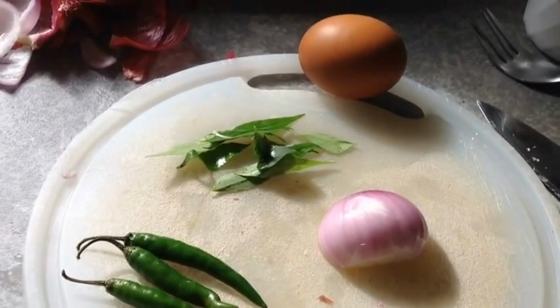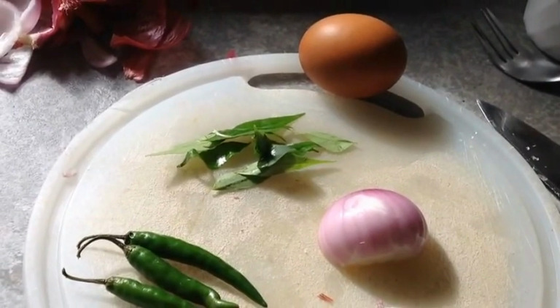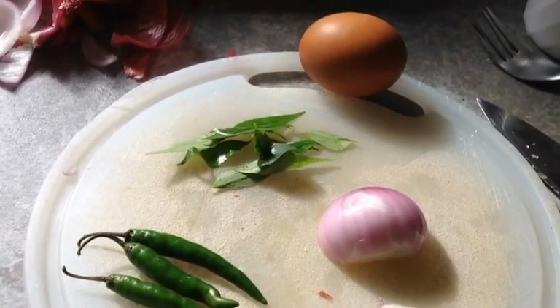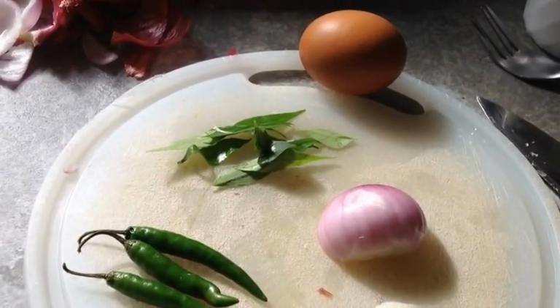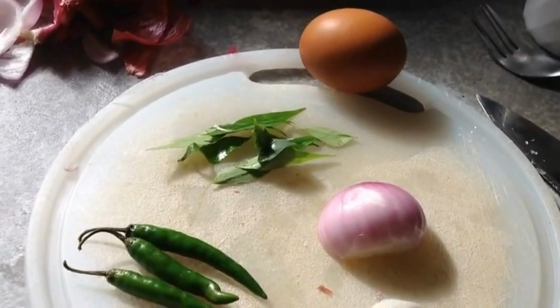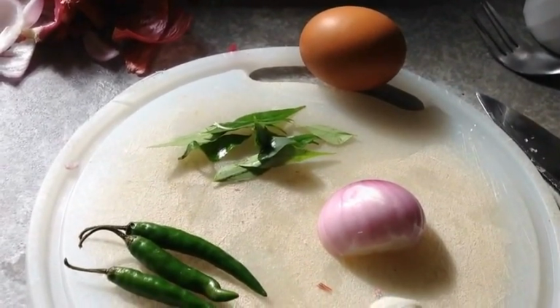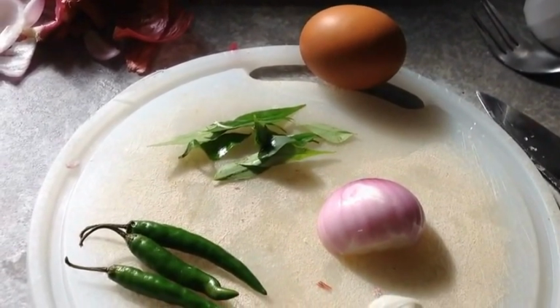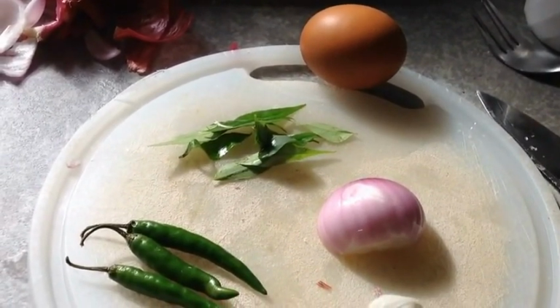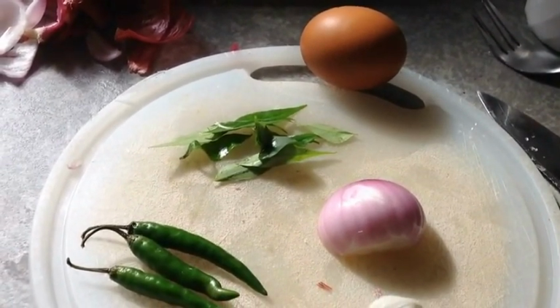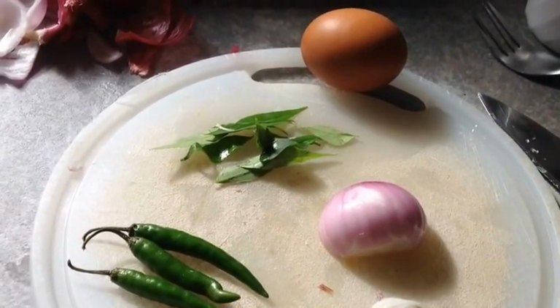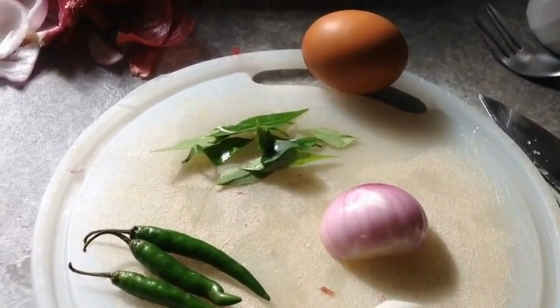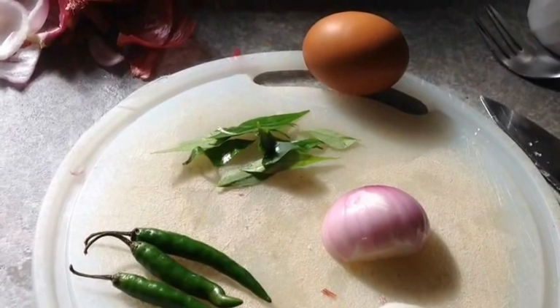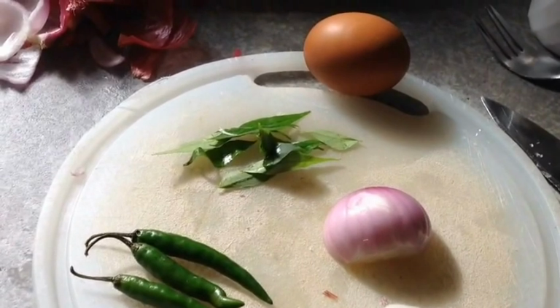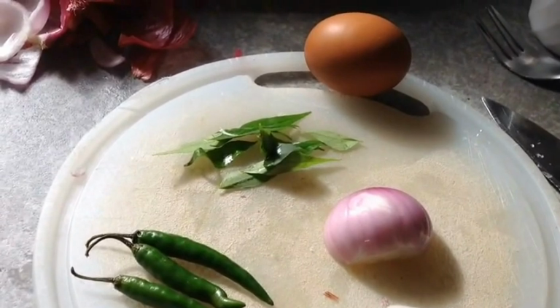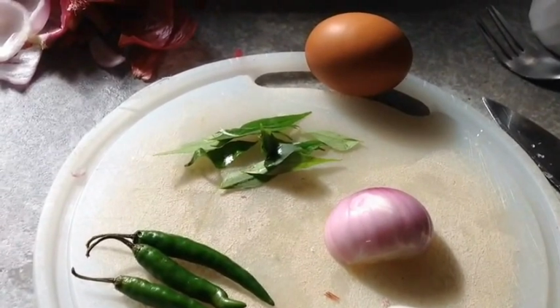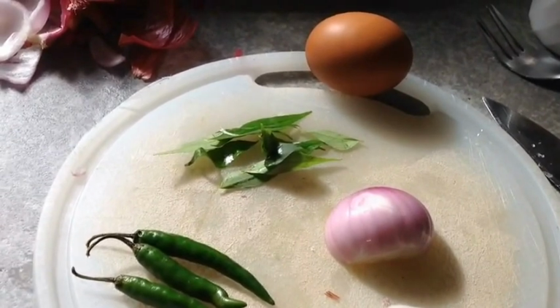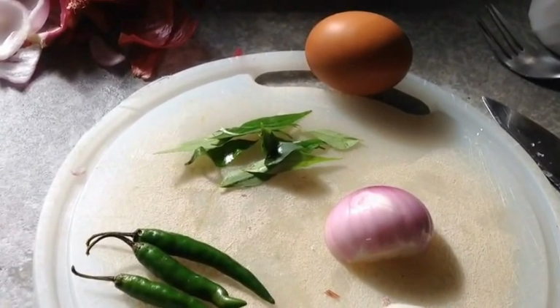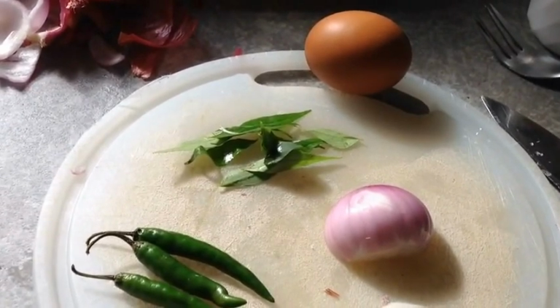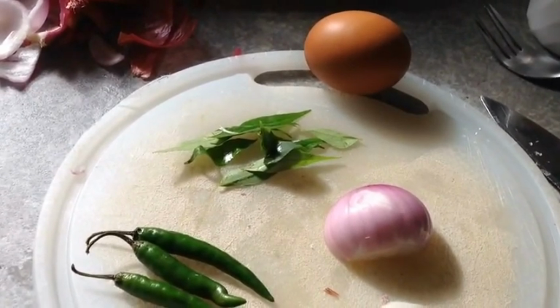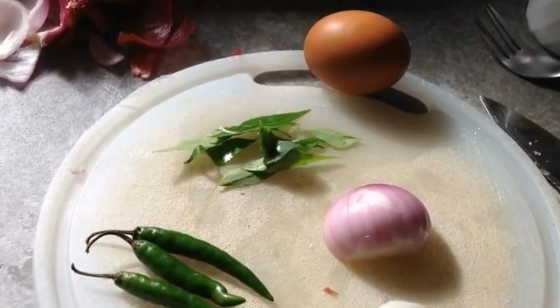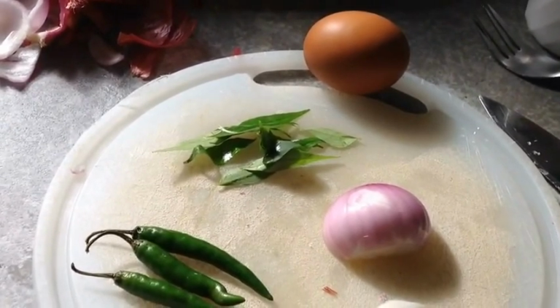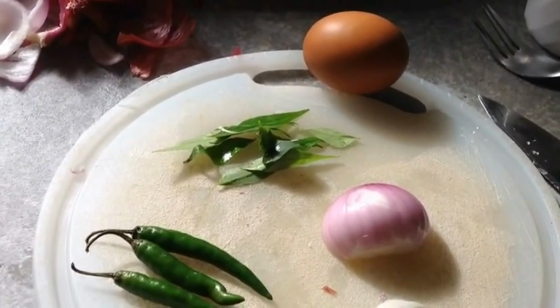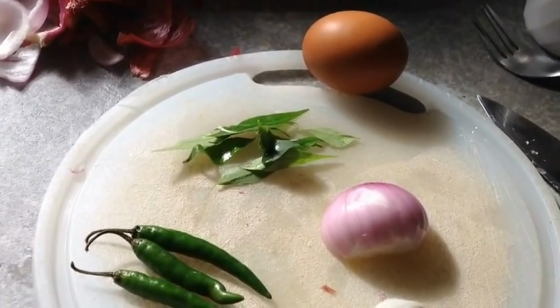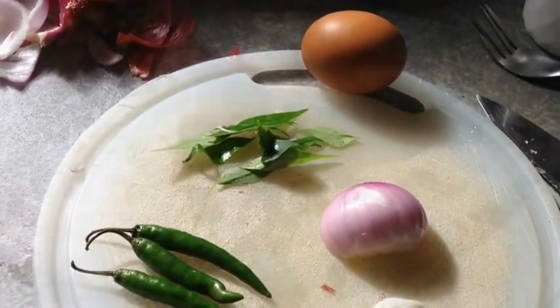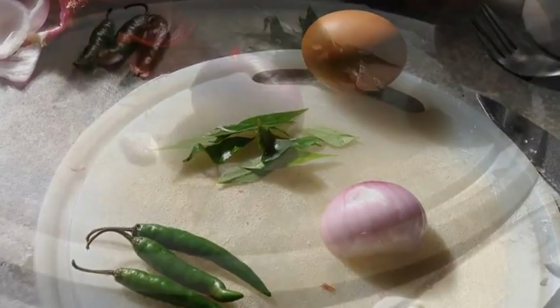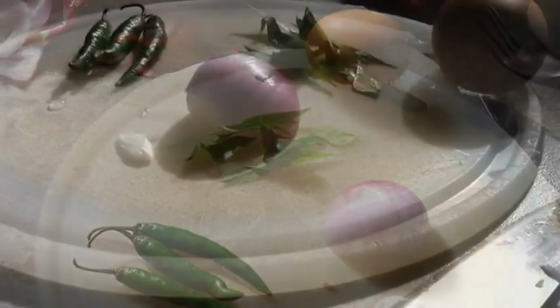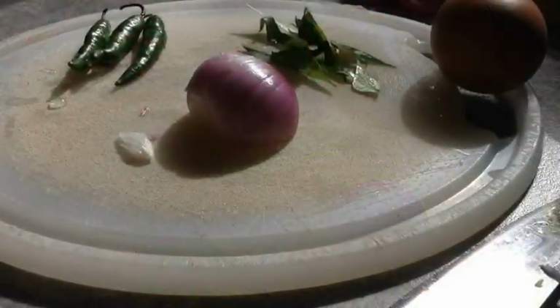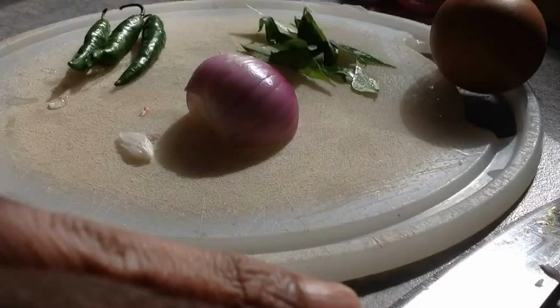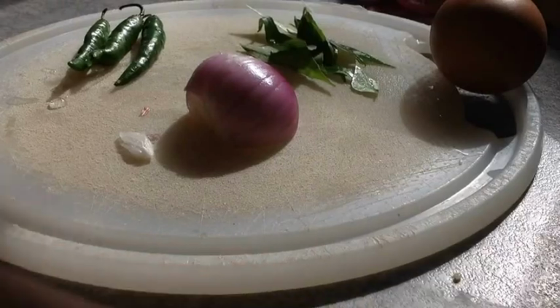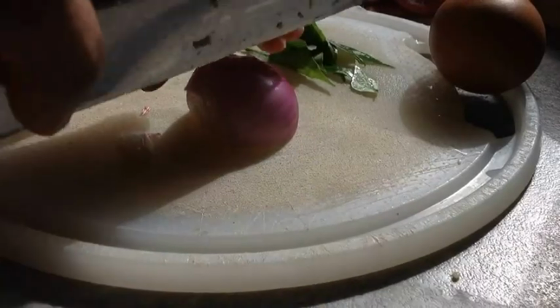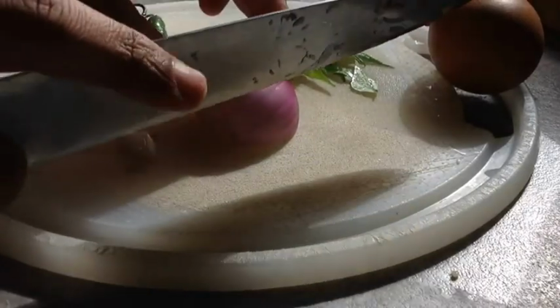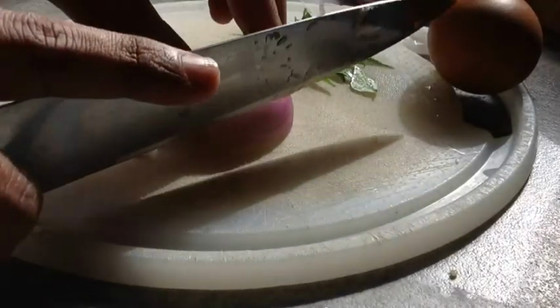As you can see, there are three ingredients. You'll require some onion, some curry leaves and green chilli. Obviously, one egg.